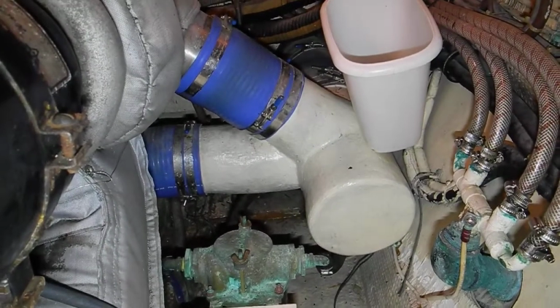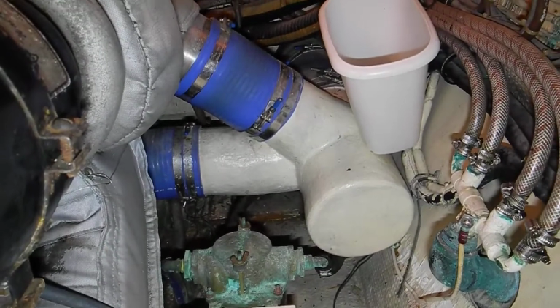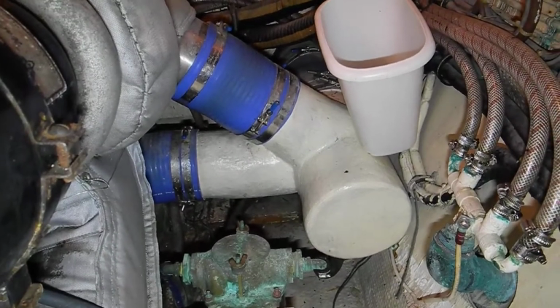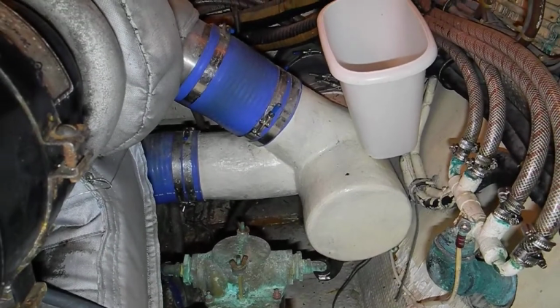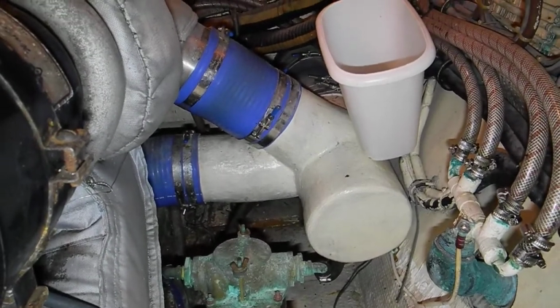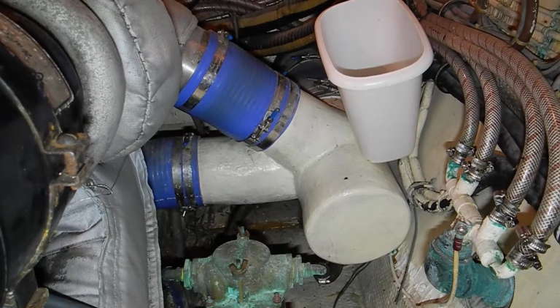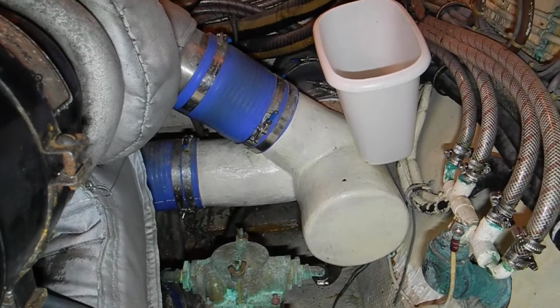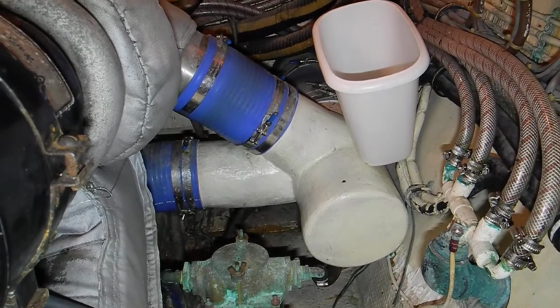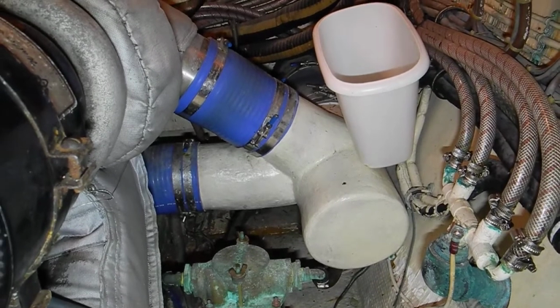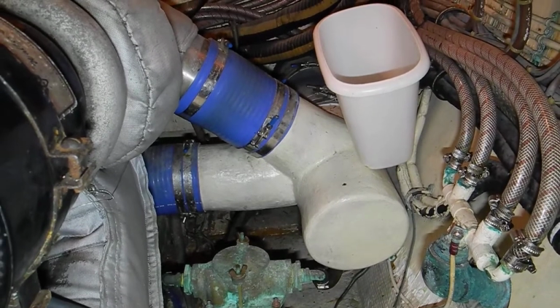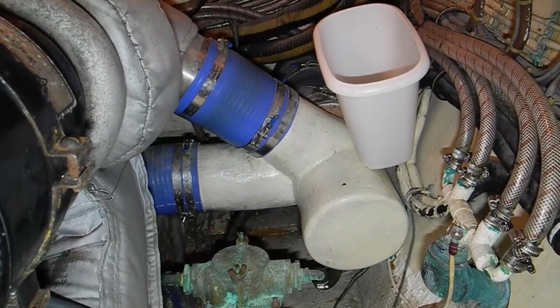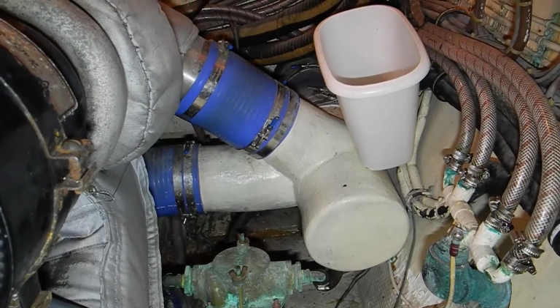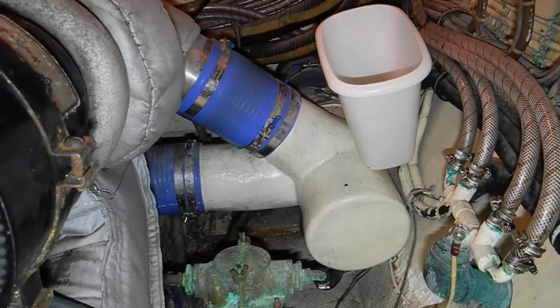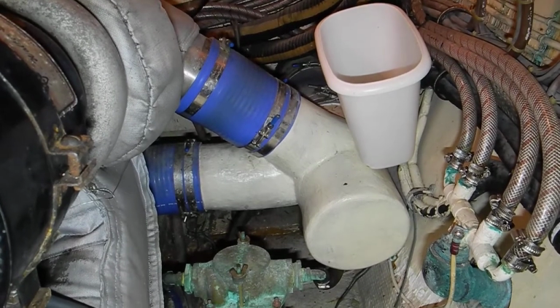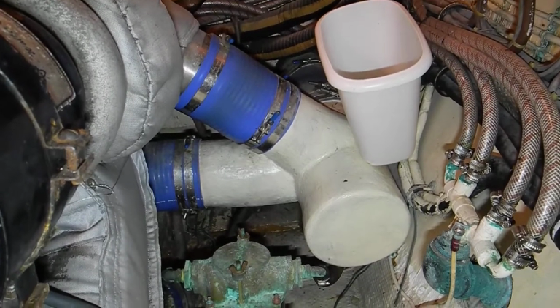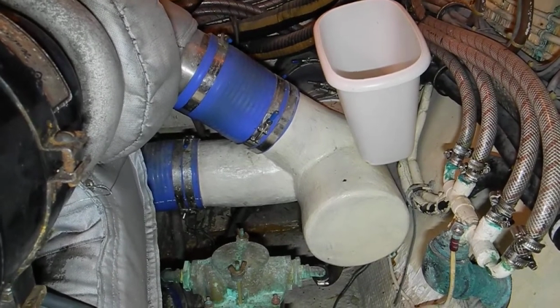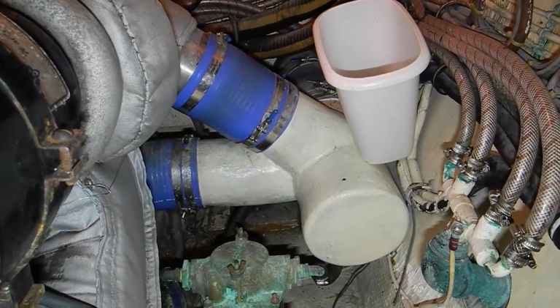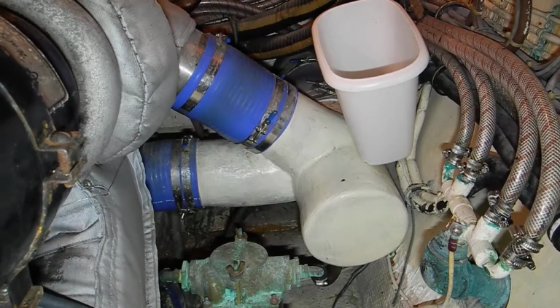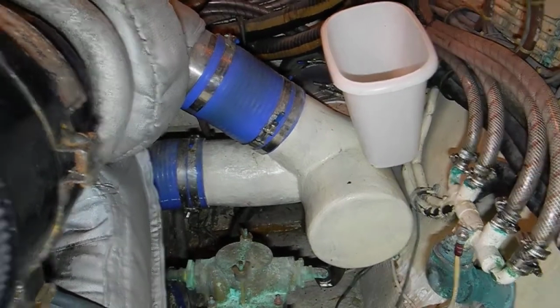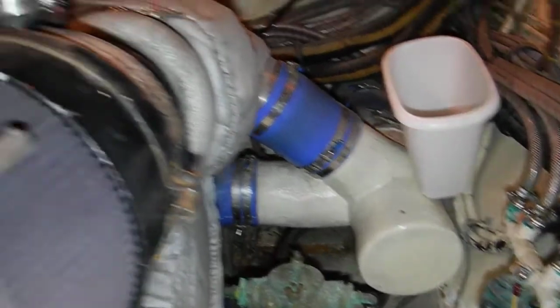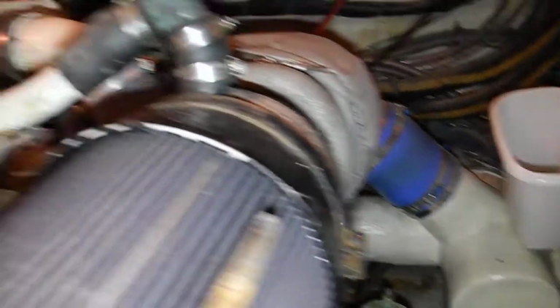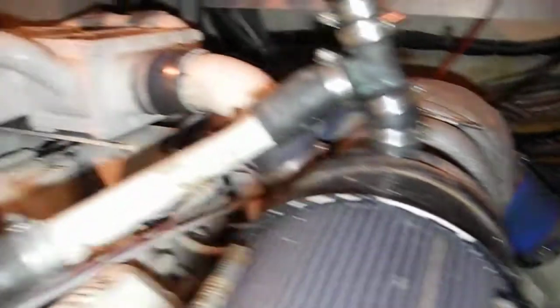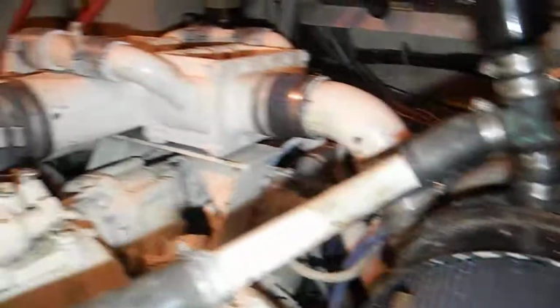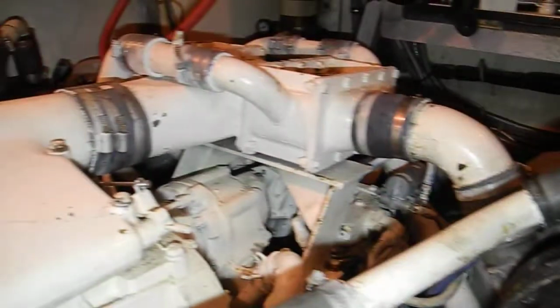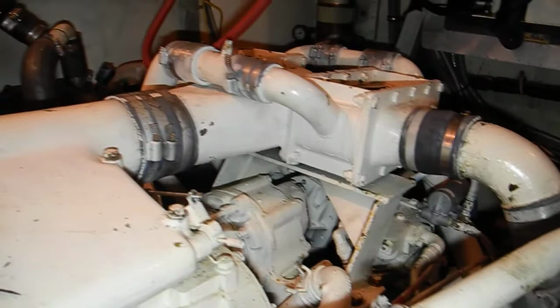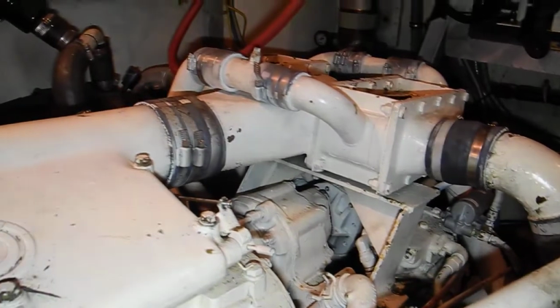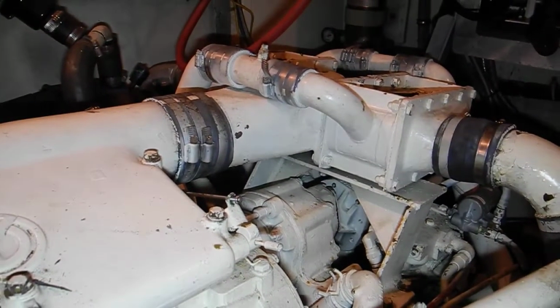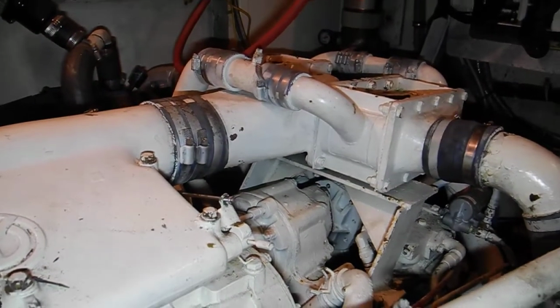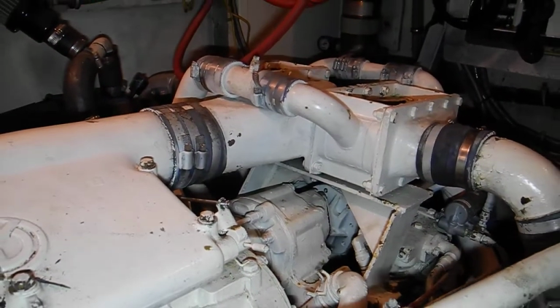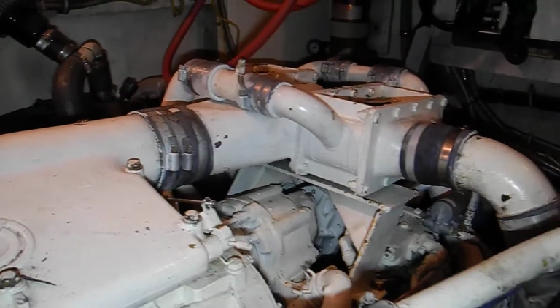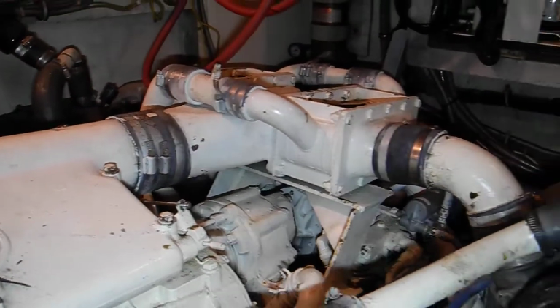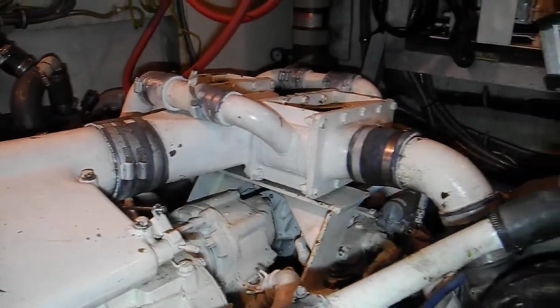The upper diagonal is for the outer bank and then the horizontal one goes to the inner bank on this V8 diesel engine.